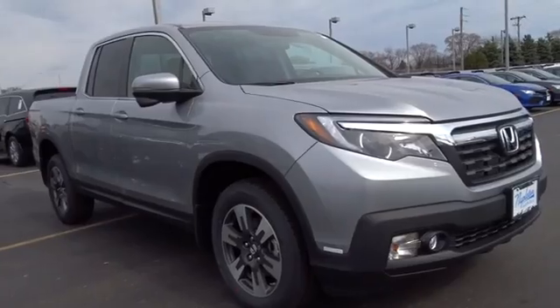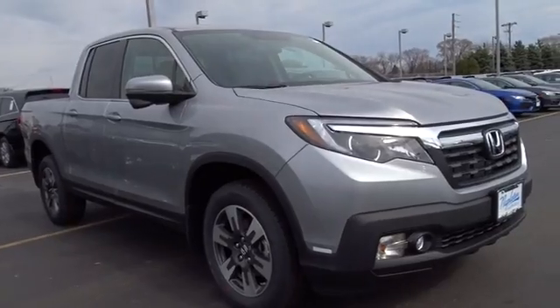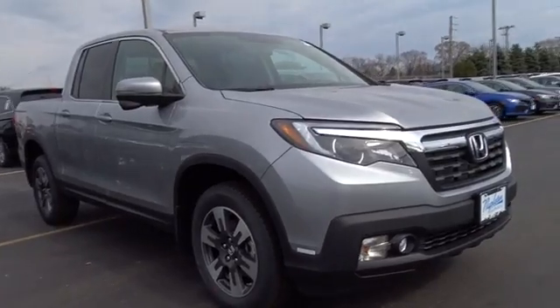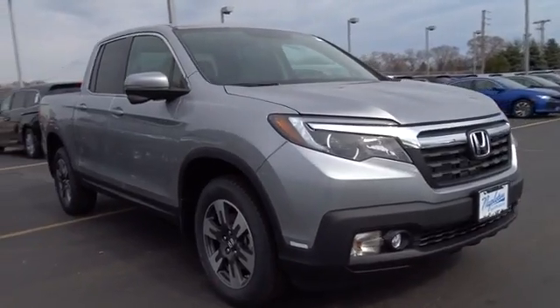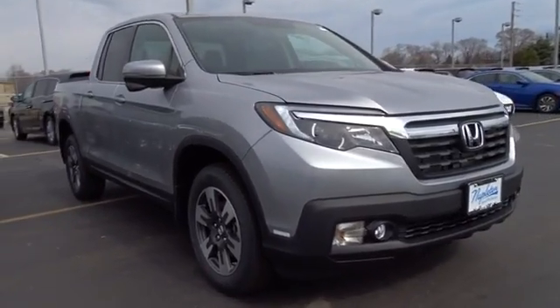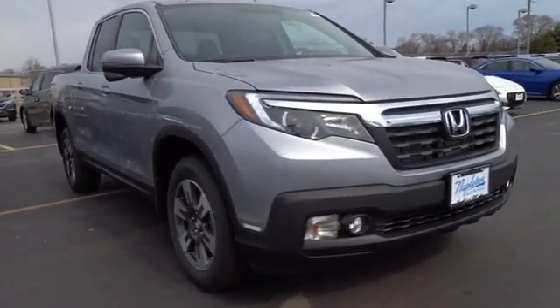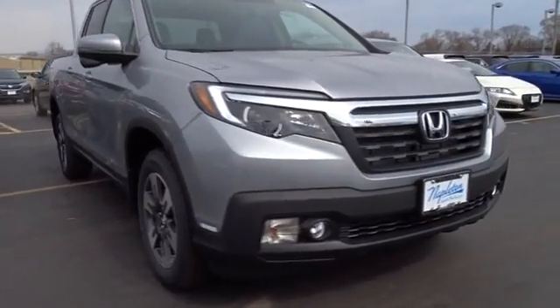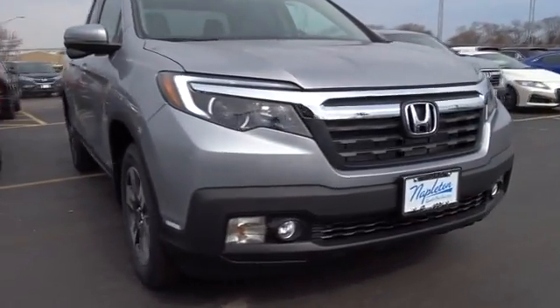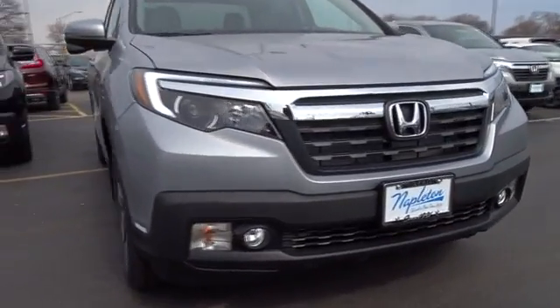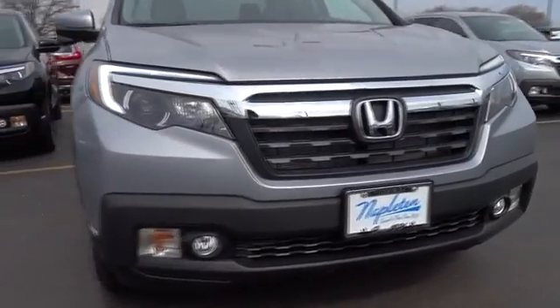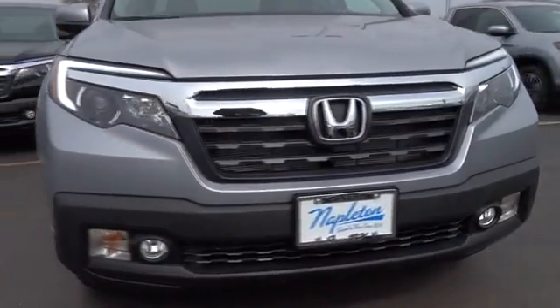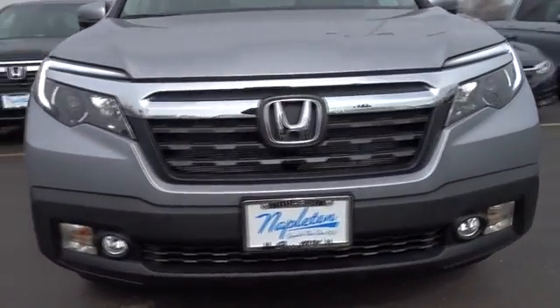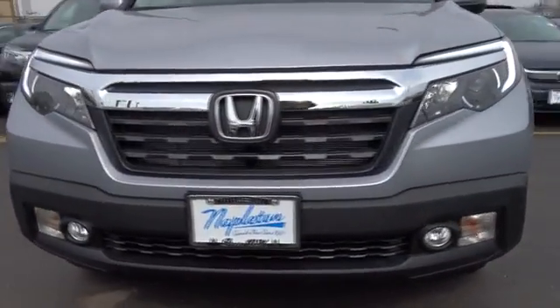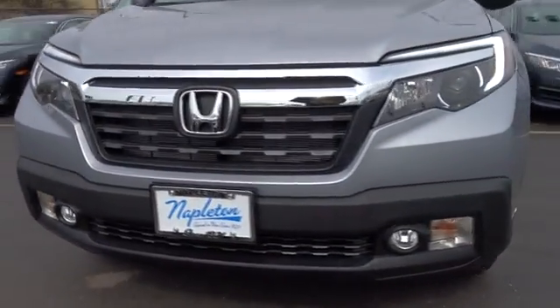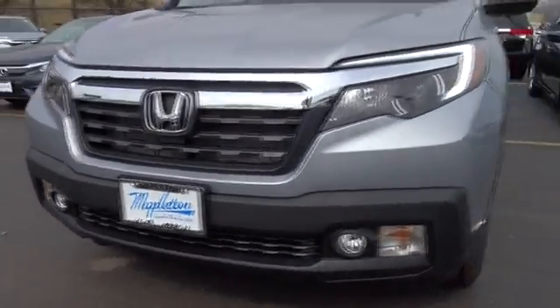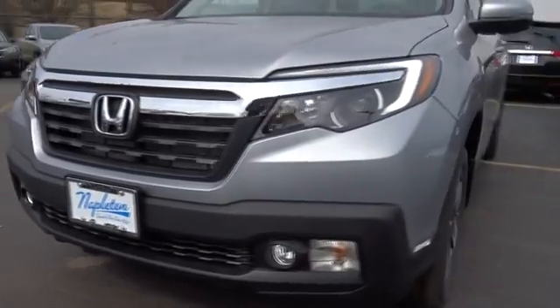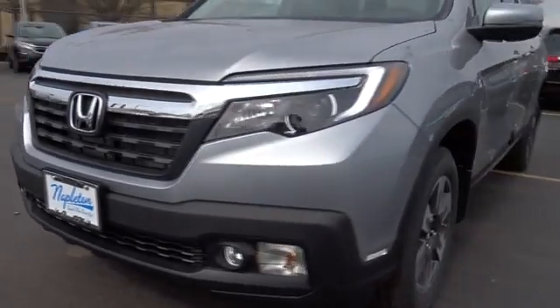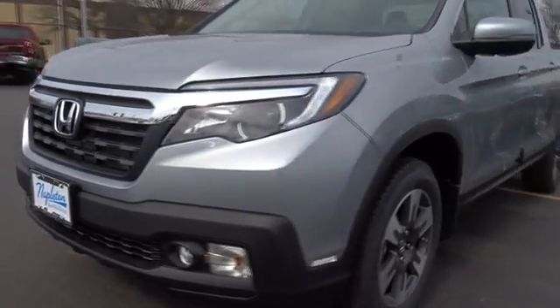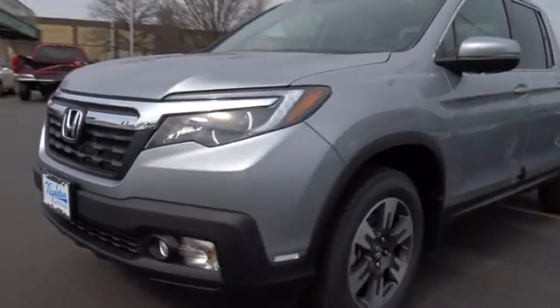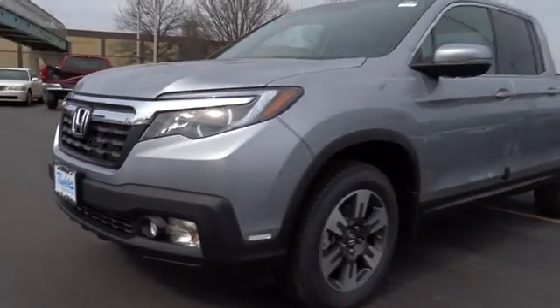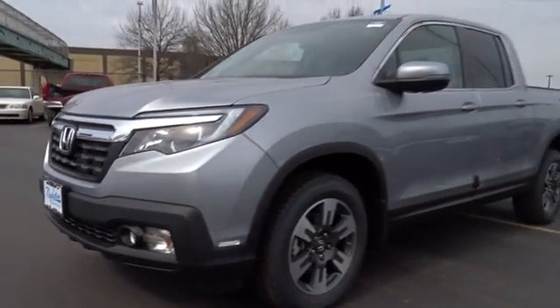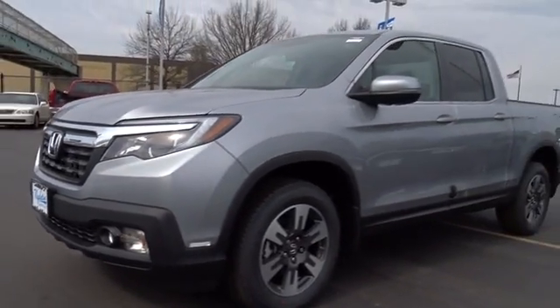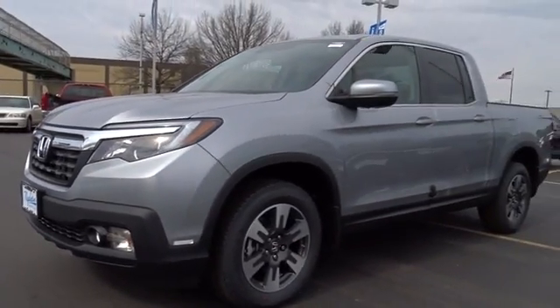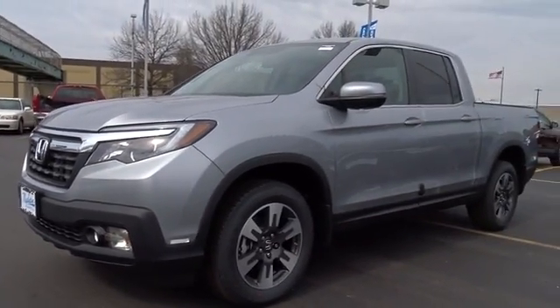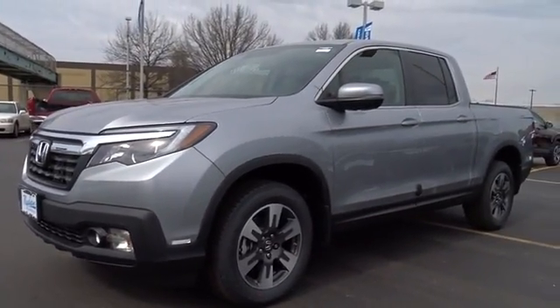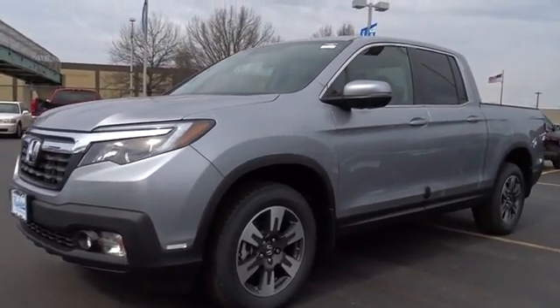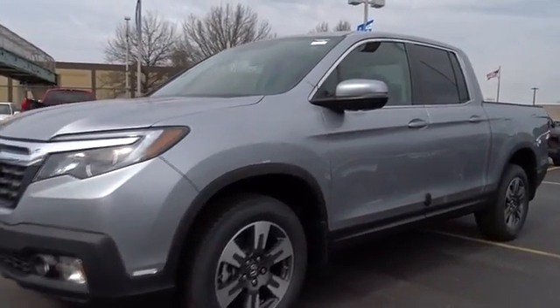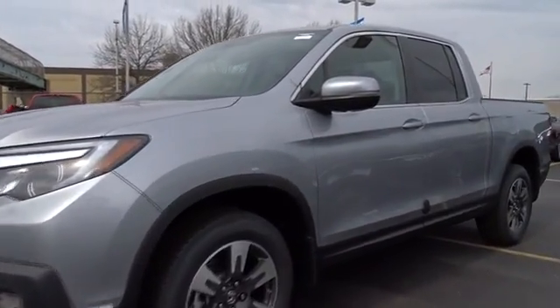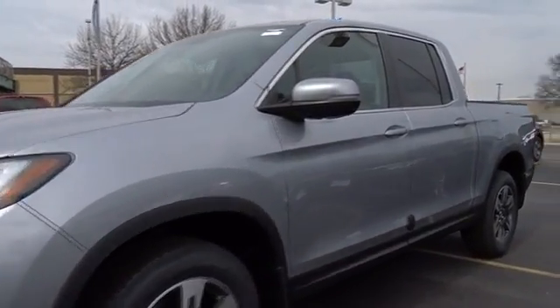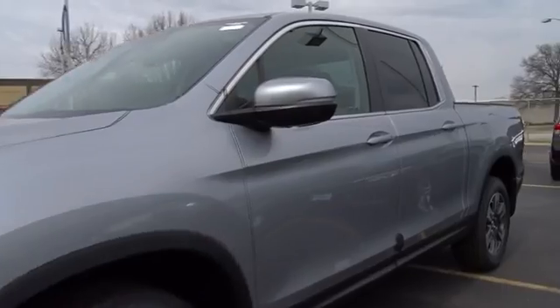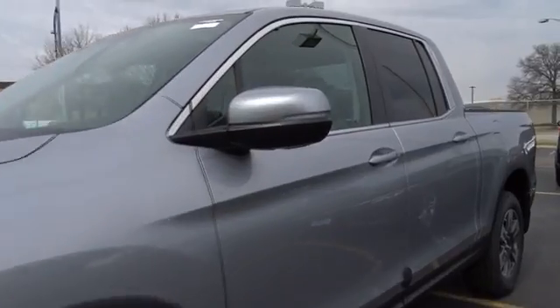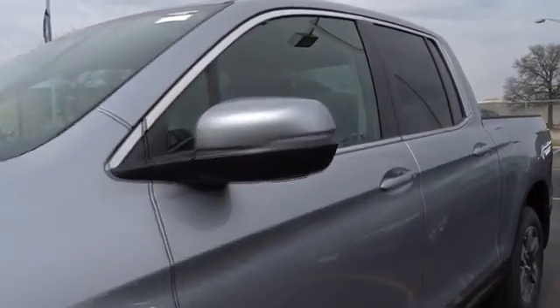The 2017 Honda Ridgeline. The Ridgeline was designed to give you exactly what you need to get the job done. And with Honda quality built right in, this truck can be with you for the long haul.